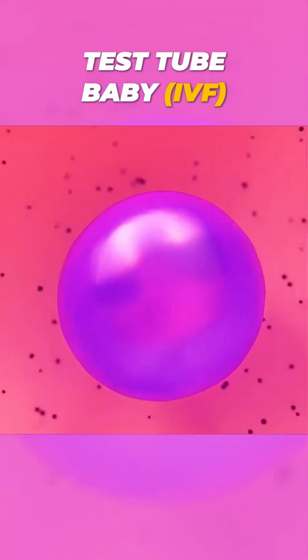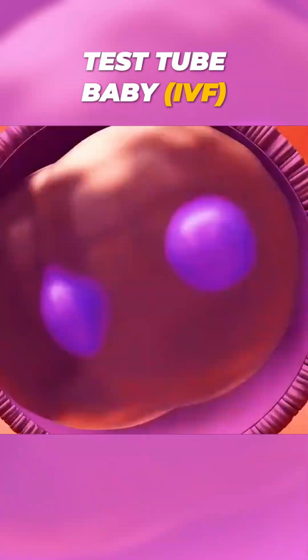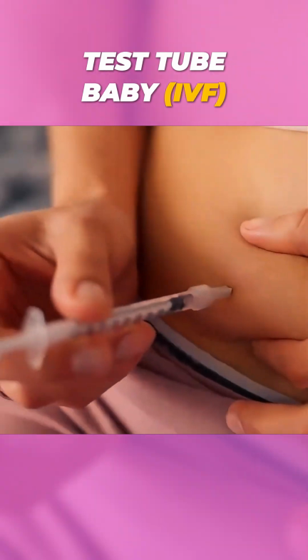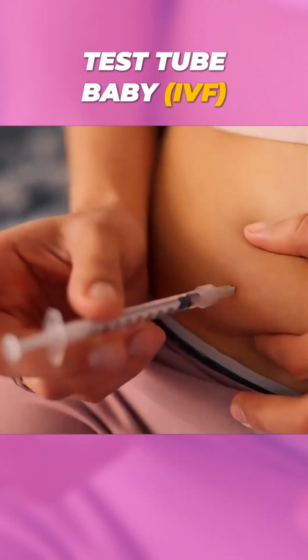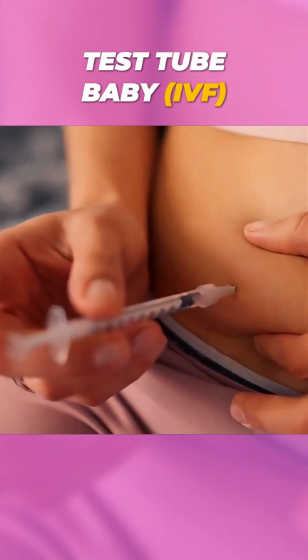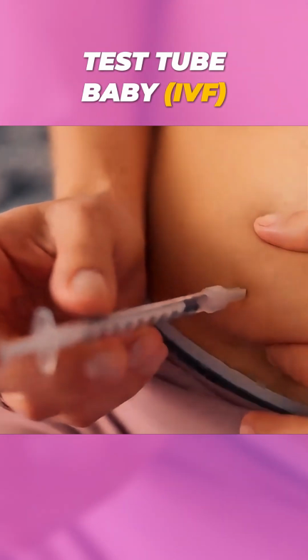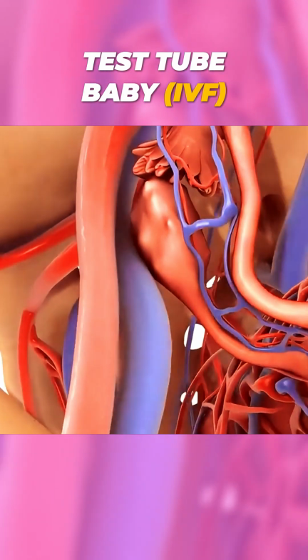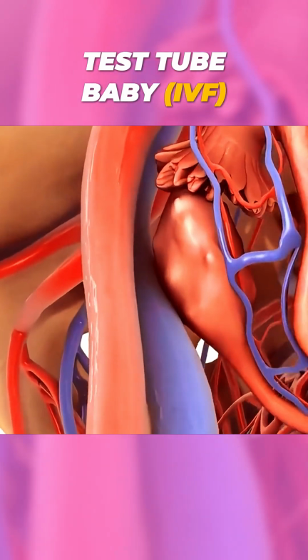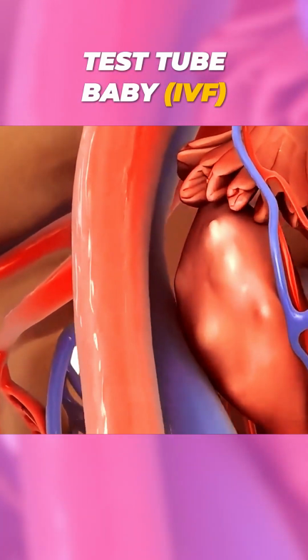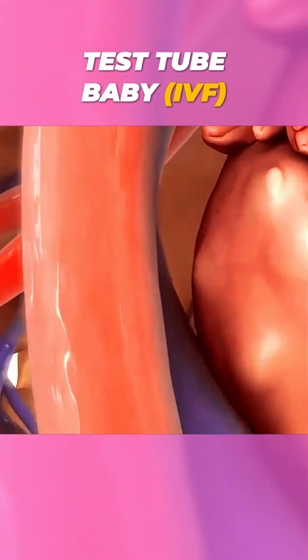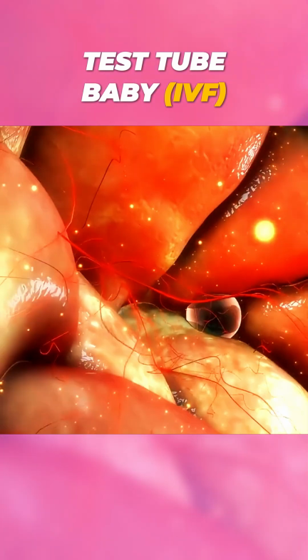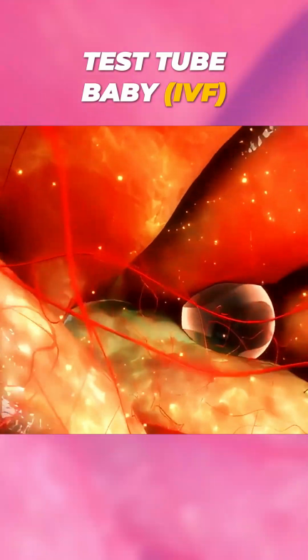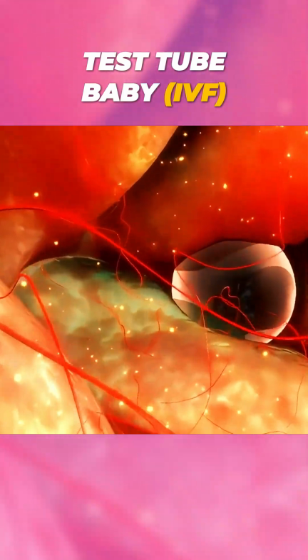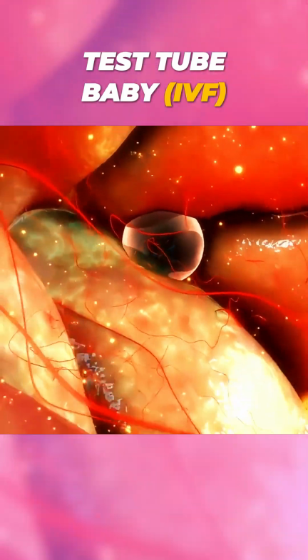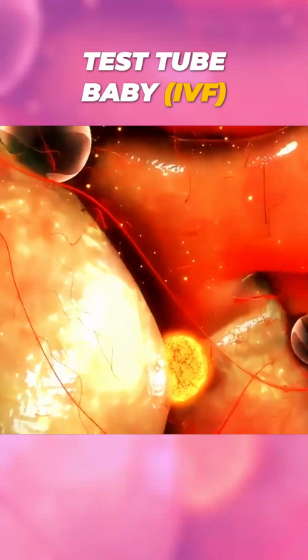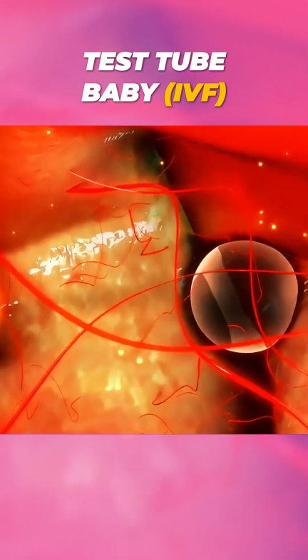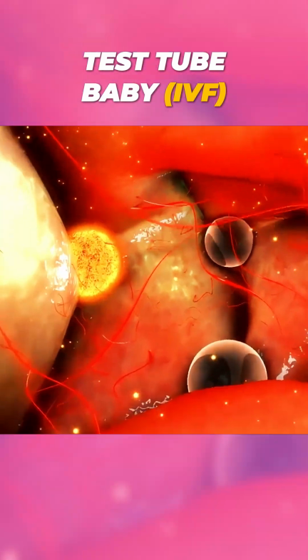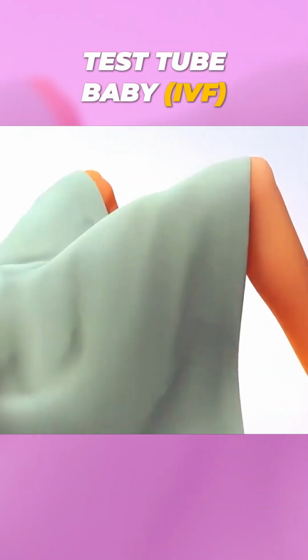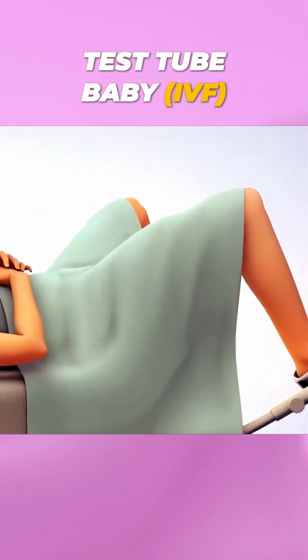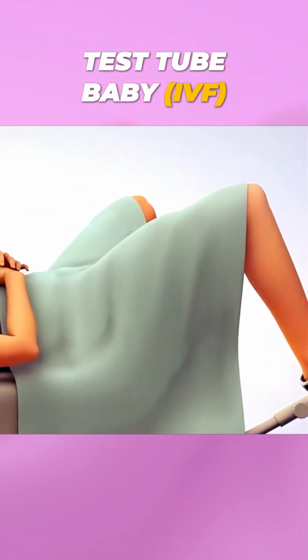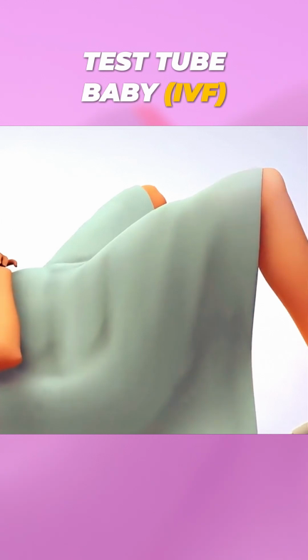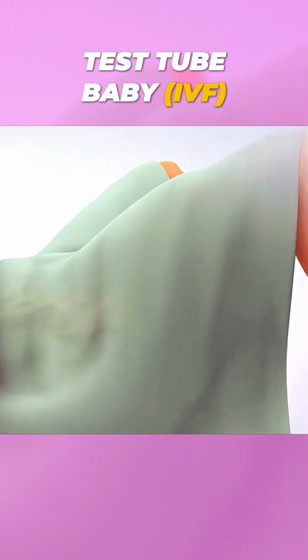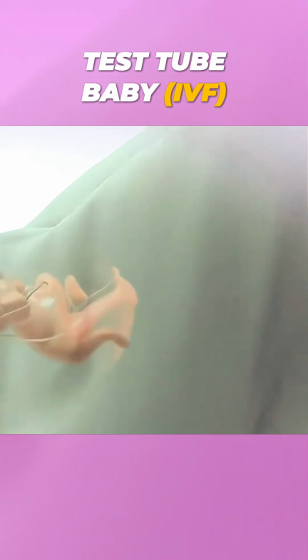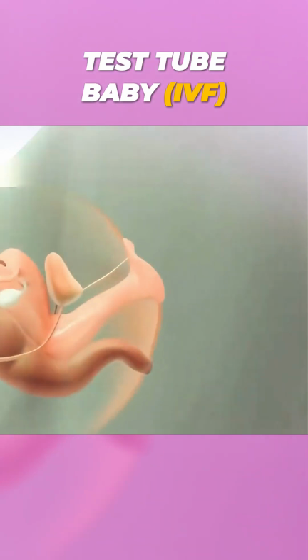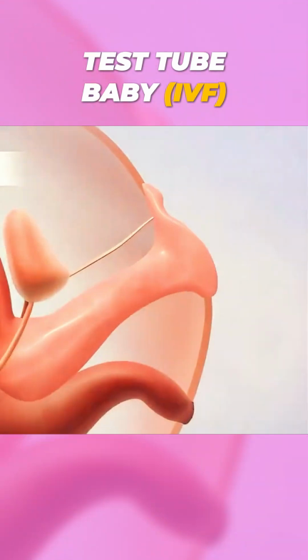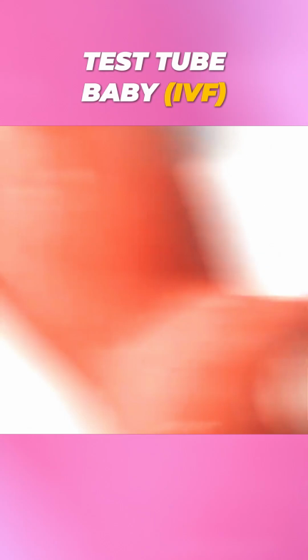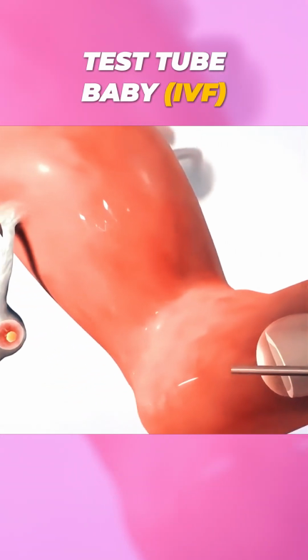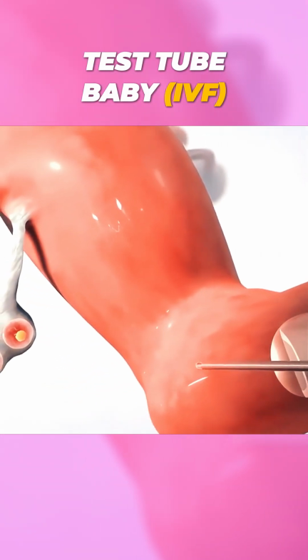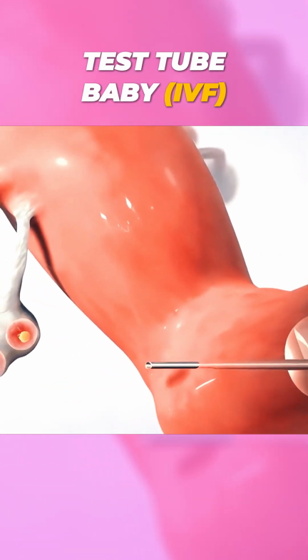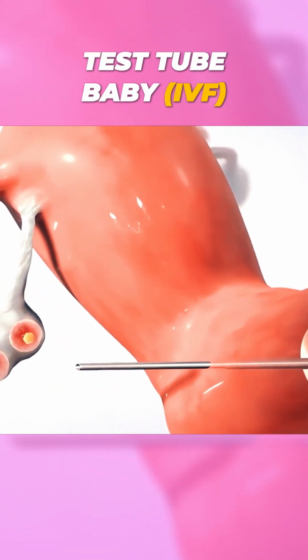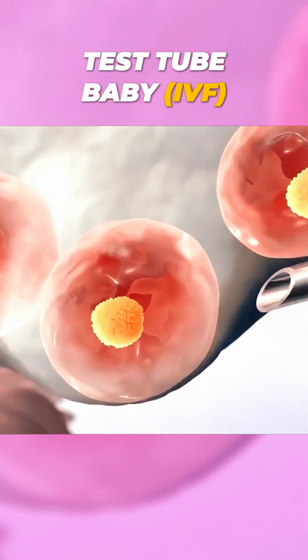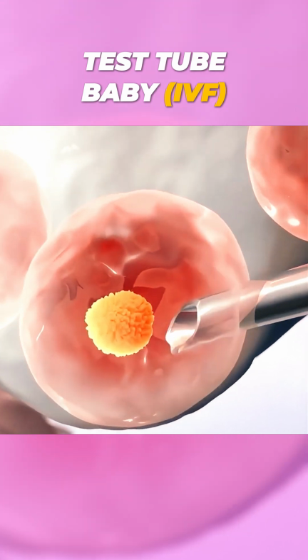First, fertility medications are given to stimulate the ovaries, helping them produce multiple eggs instead of just one. After about 10 to 14 days, when the eggs are mature, a doctor retrieves them using a thin needle in a simple procedure.